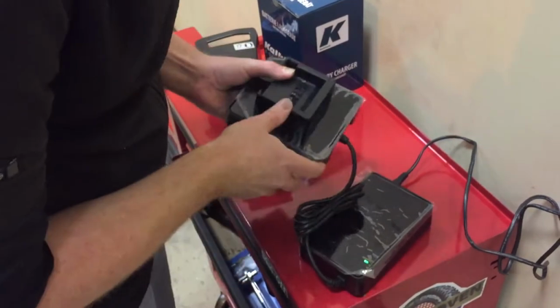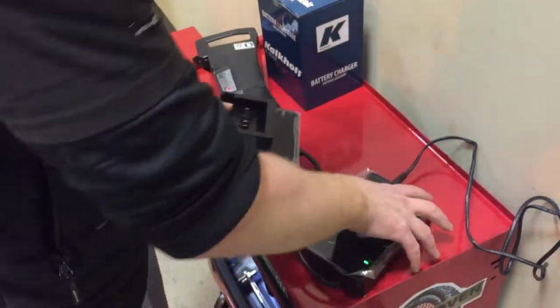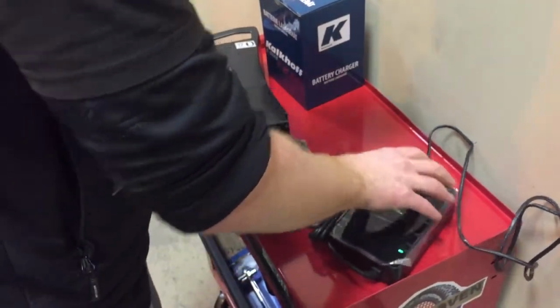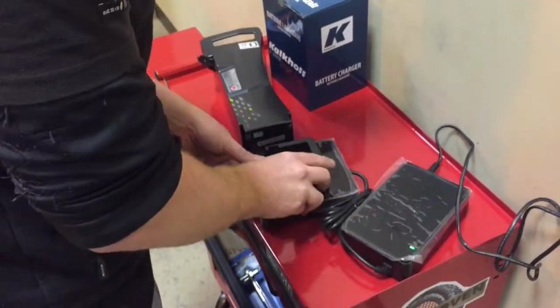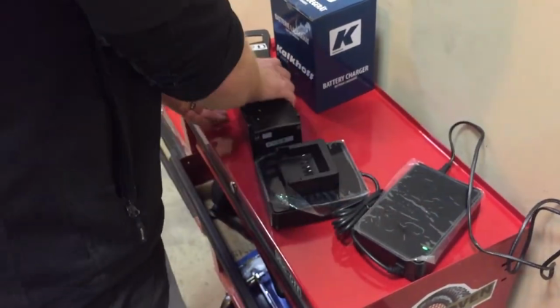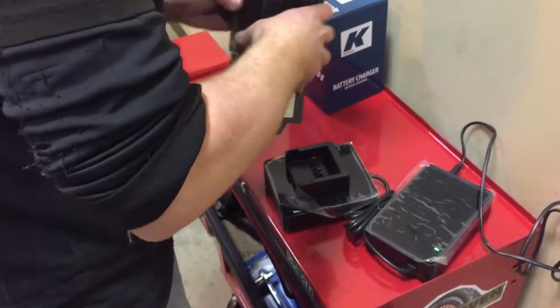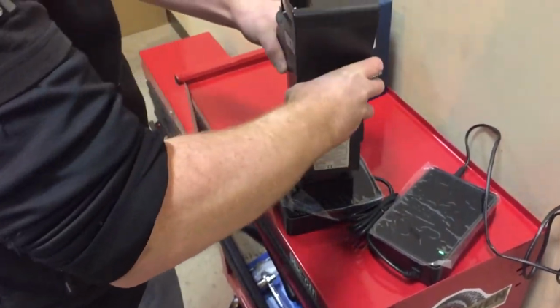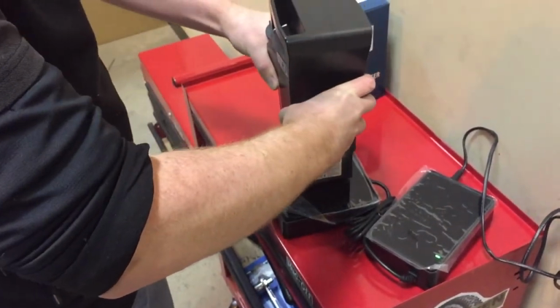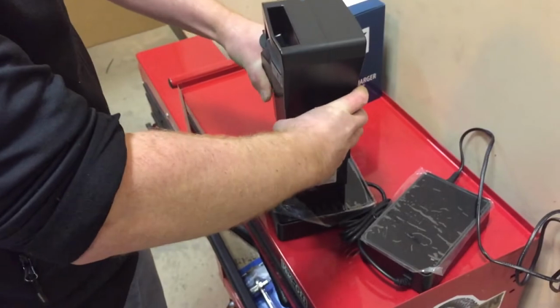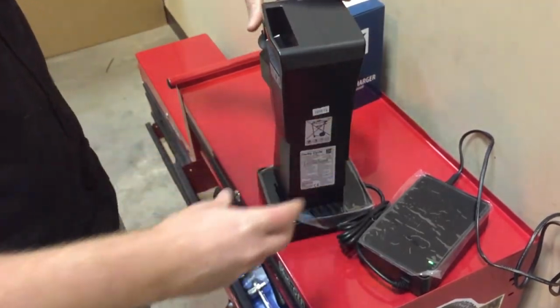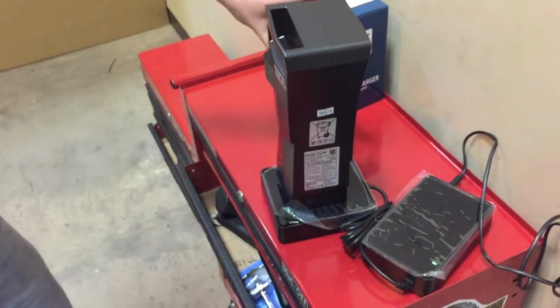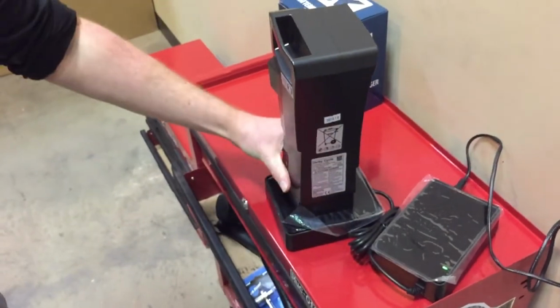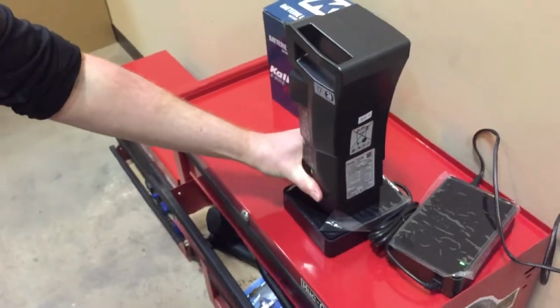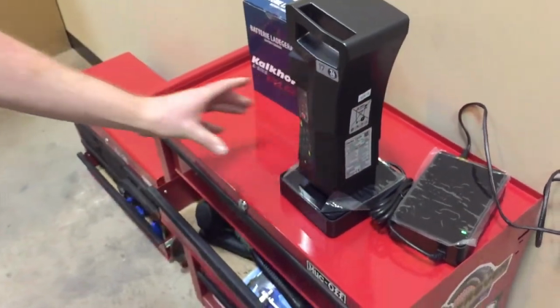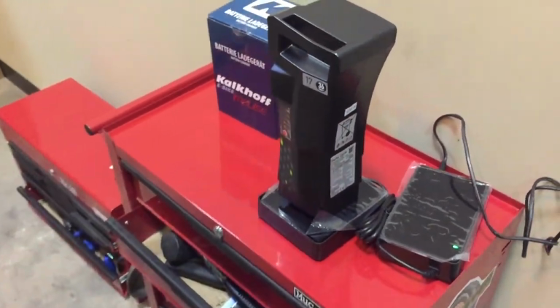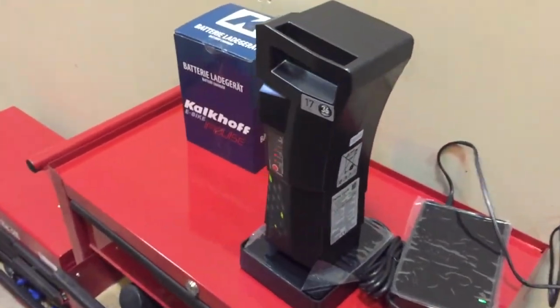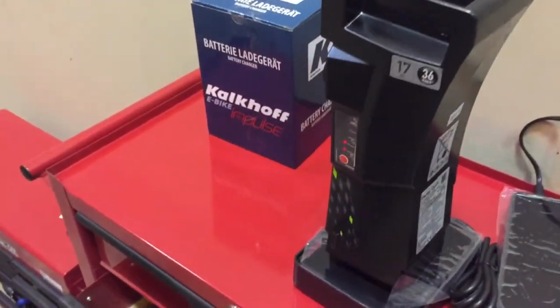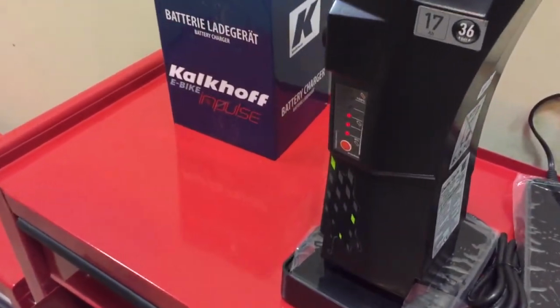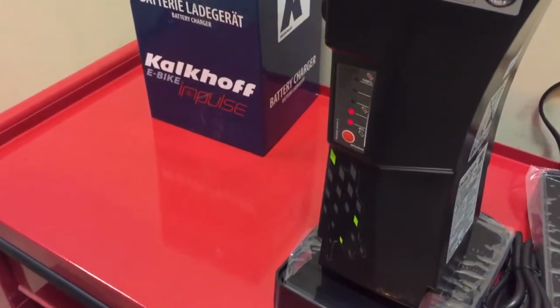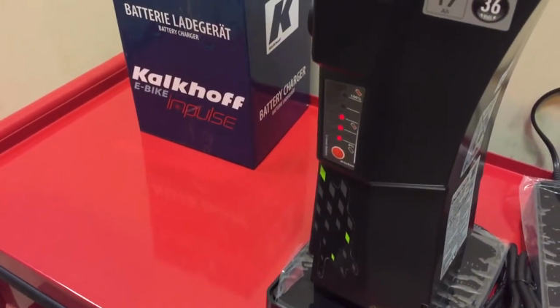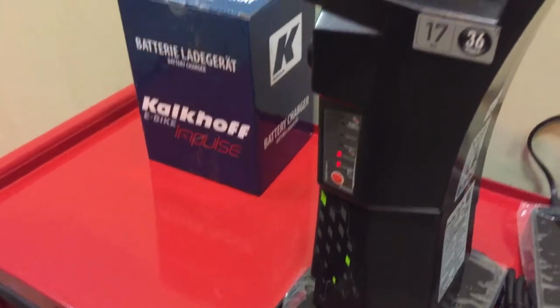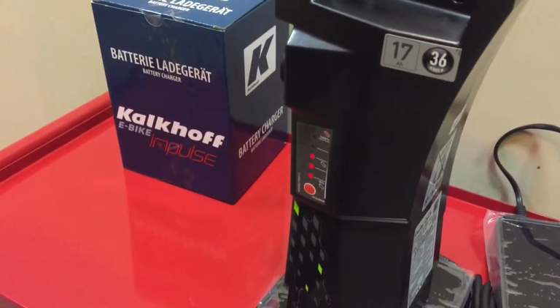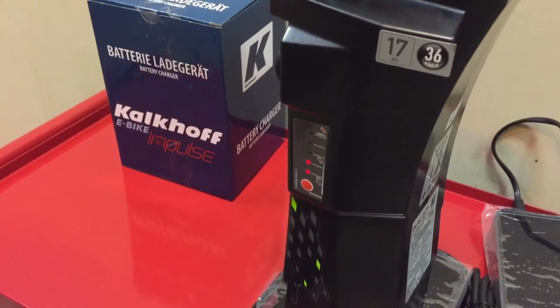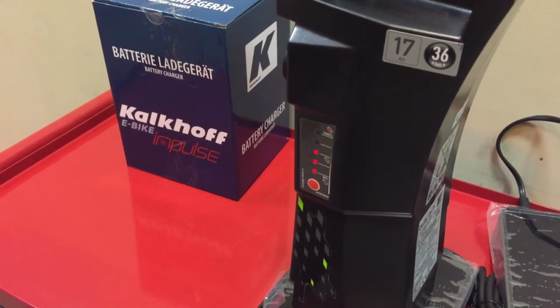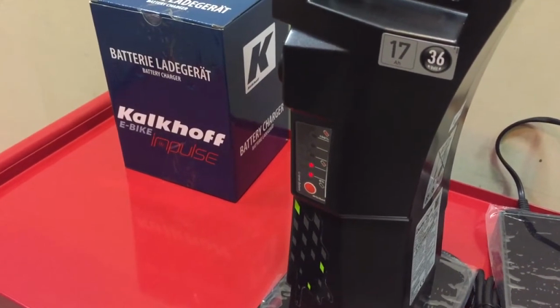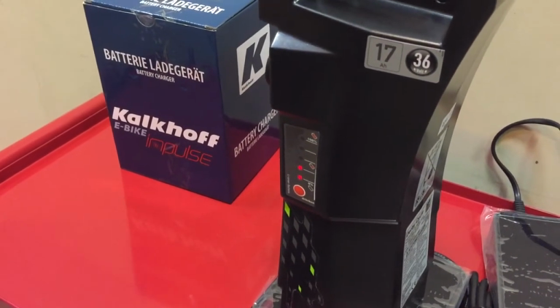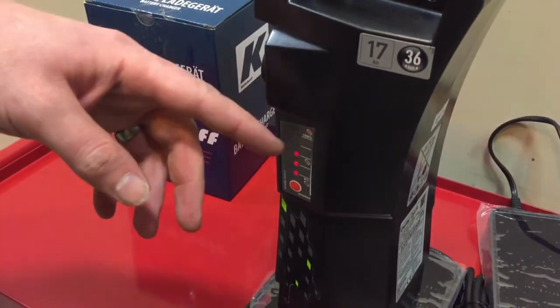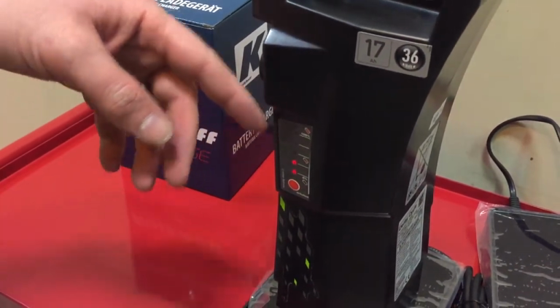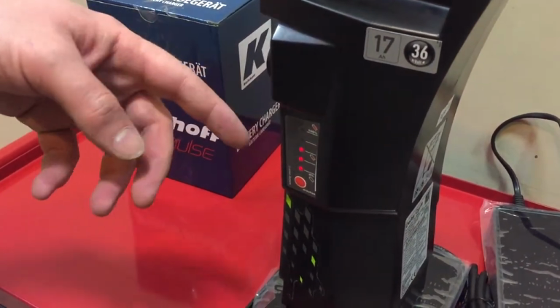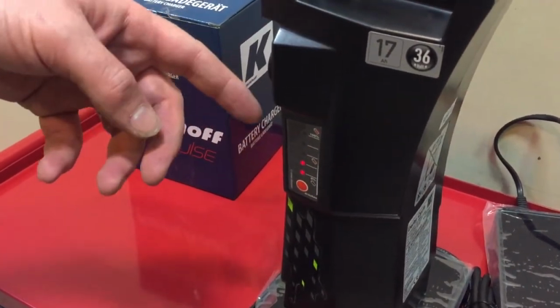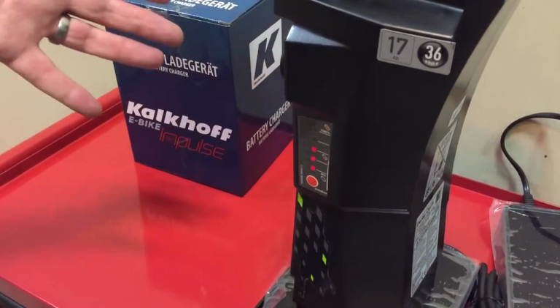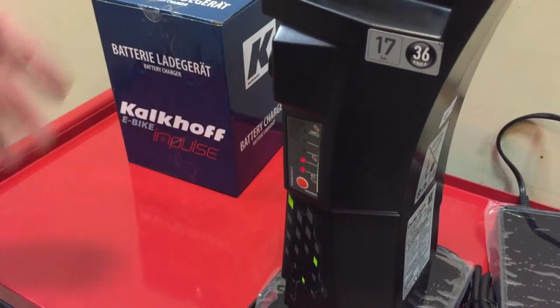Just plug it straight to the bottom, put it on and that's charging. That'll take from half full probably two to three hours to fully charge. Once all the lights are on on the side, it's charged.